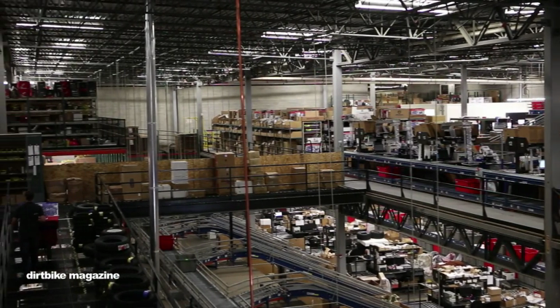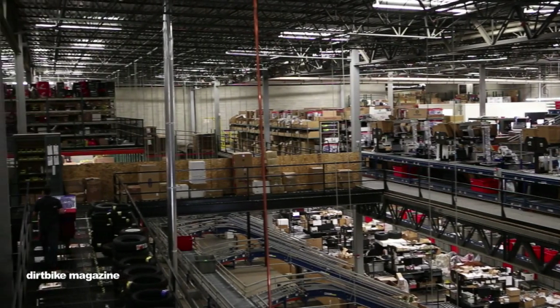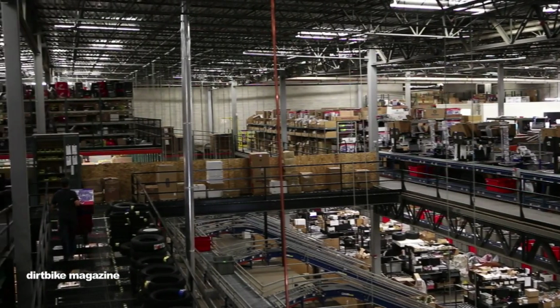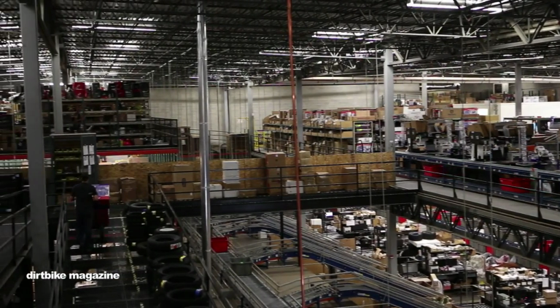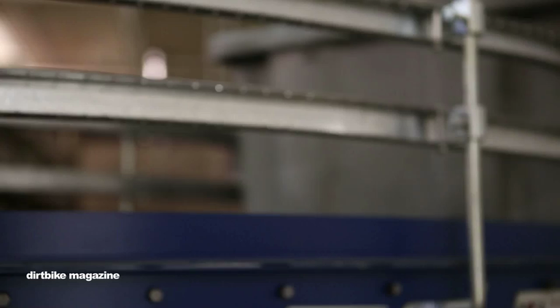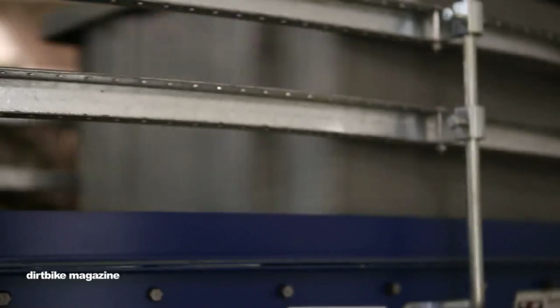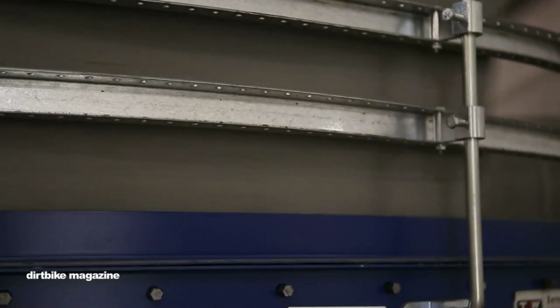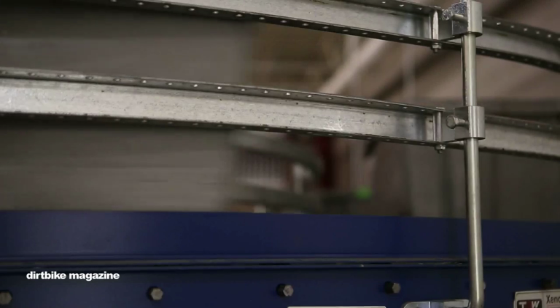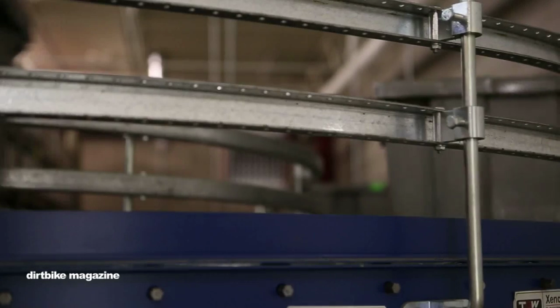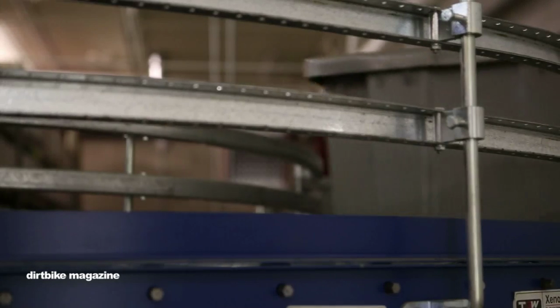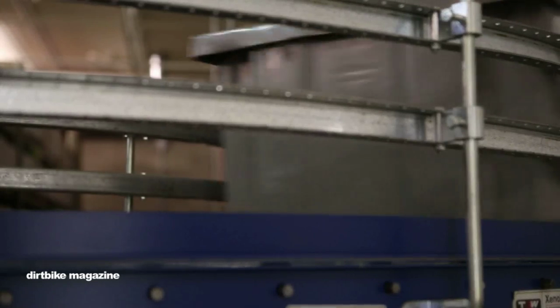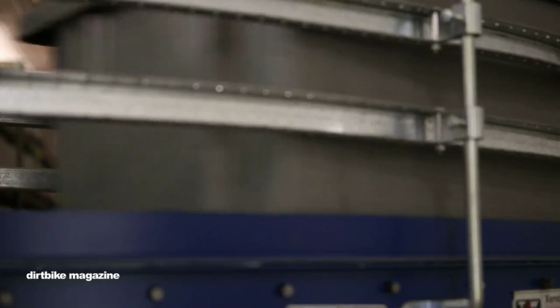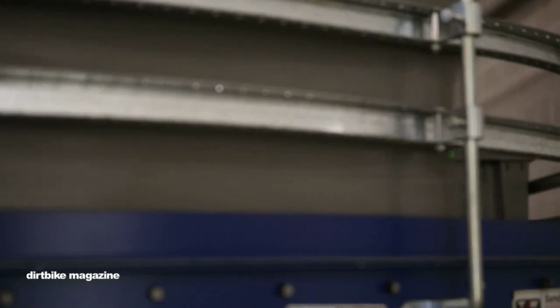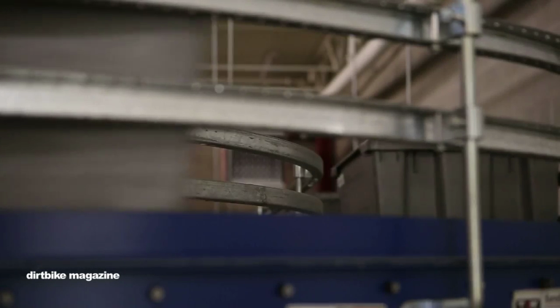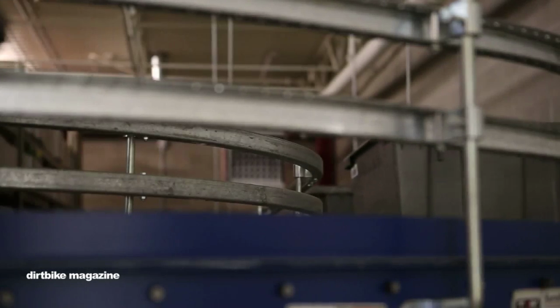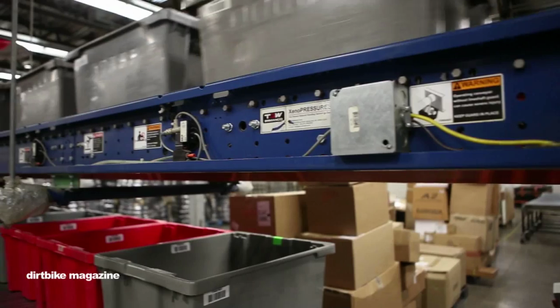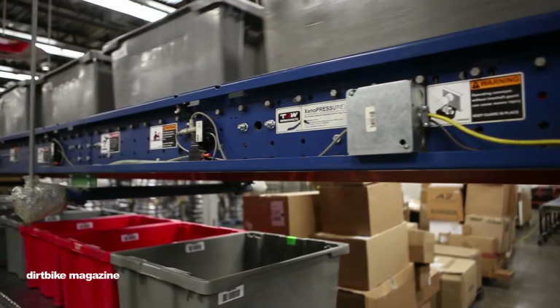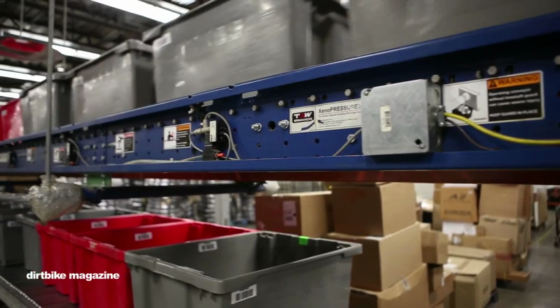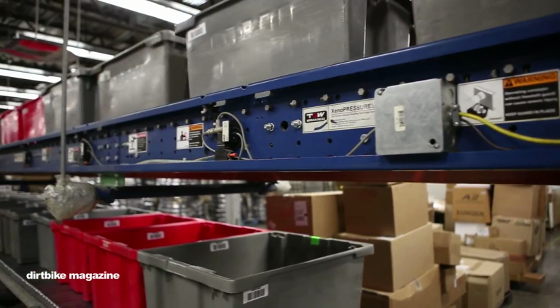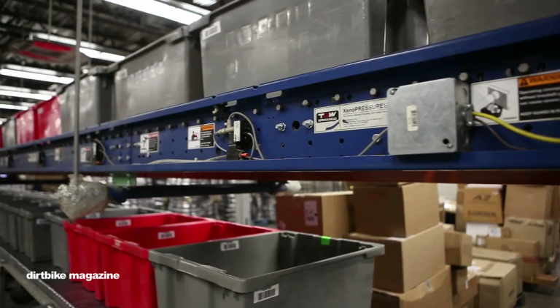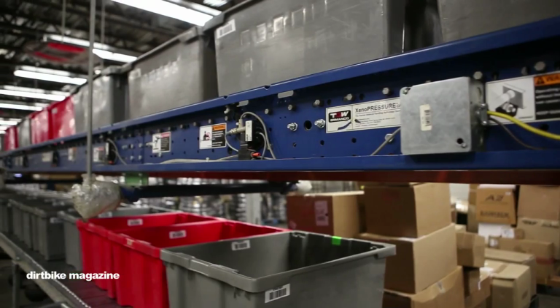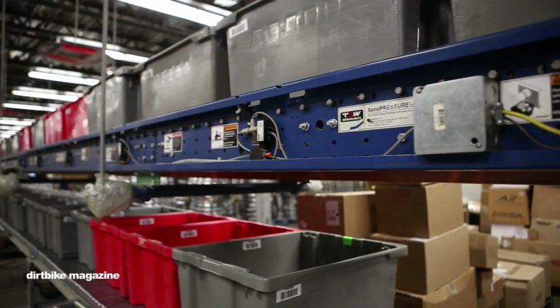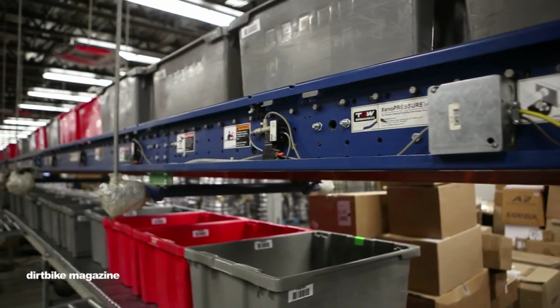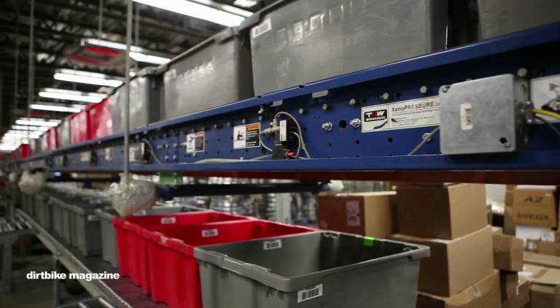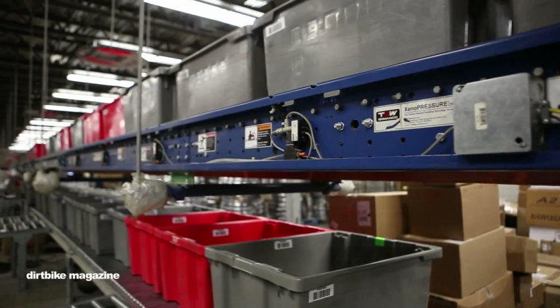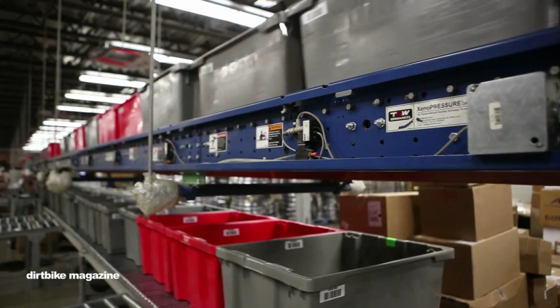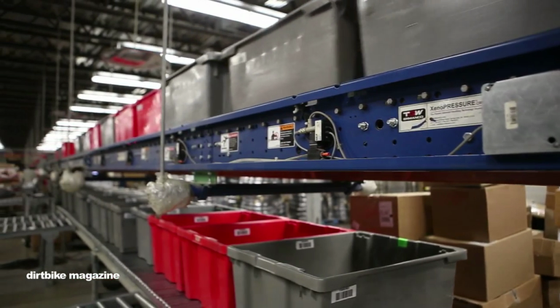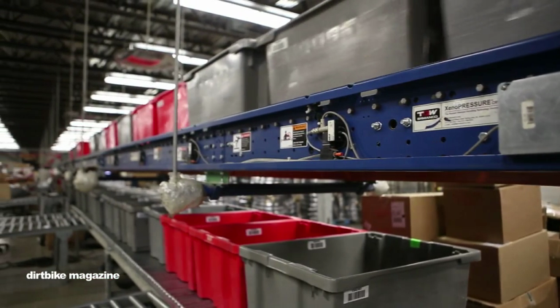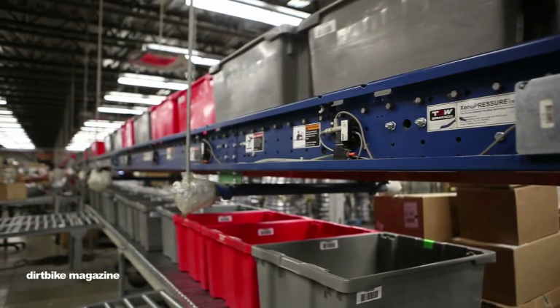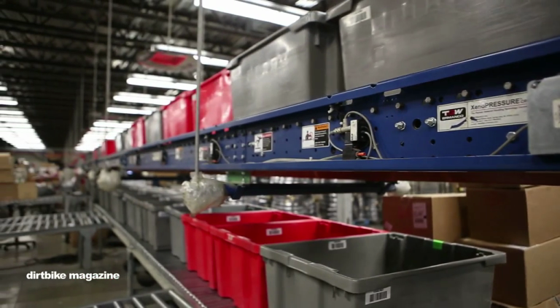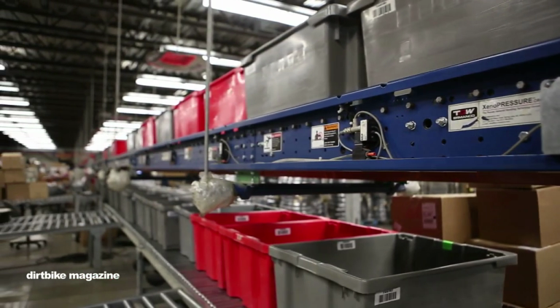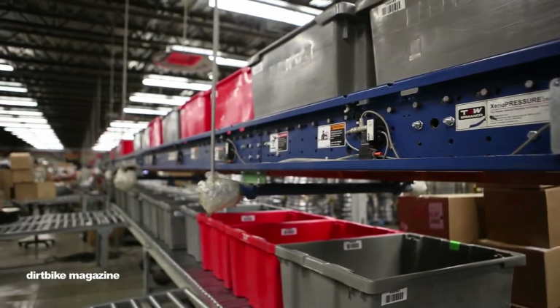We fill several UPS trucks a day. During the busy times of year, it's crazy. A lot of us up in the offices go out and help pull orders because it's just nonstop busy out there.